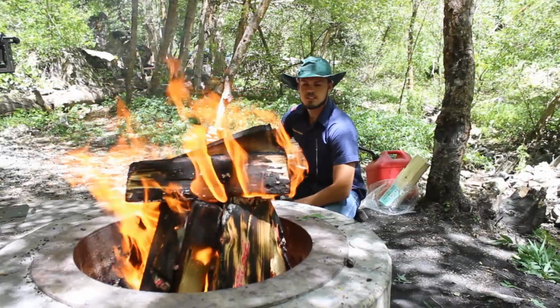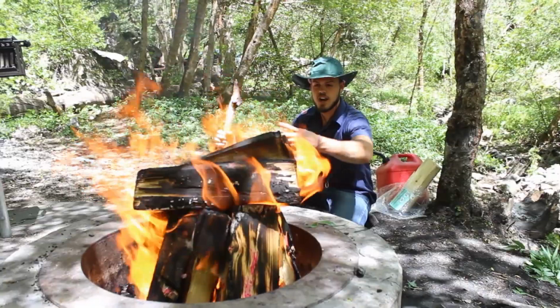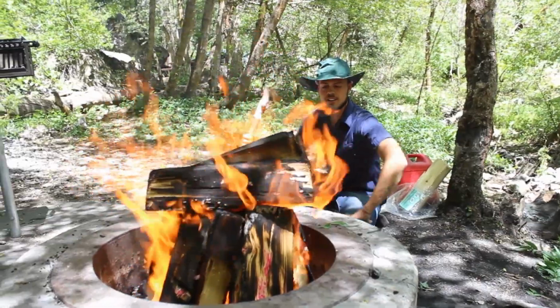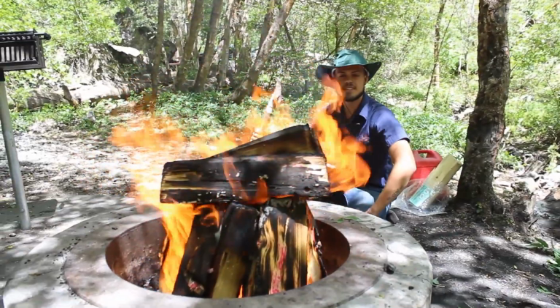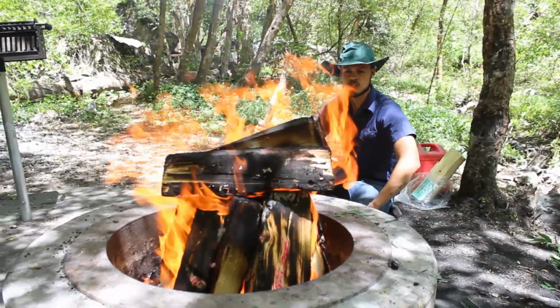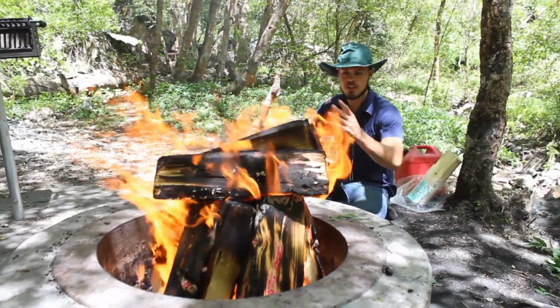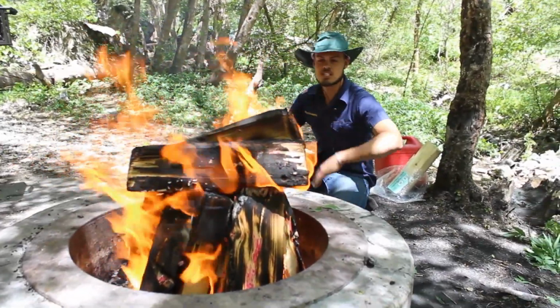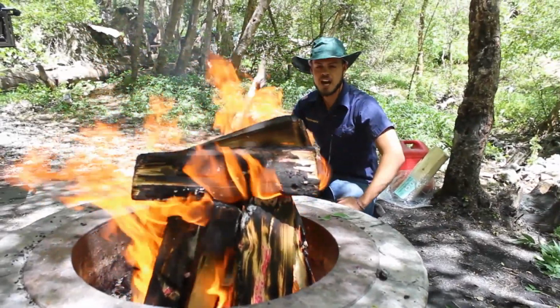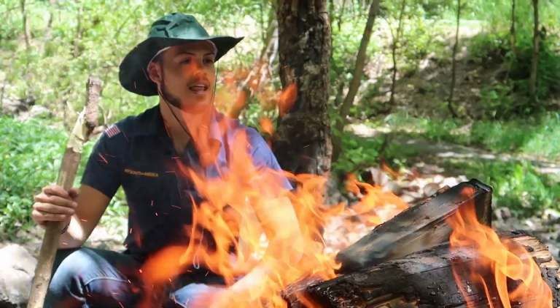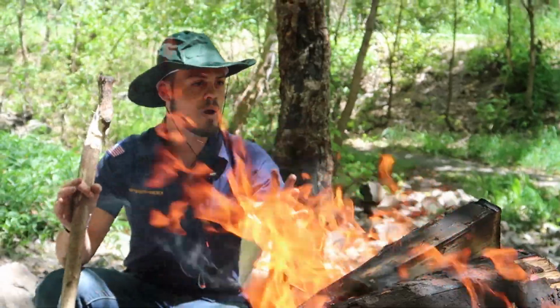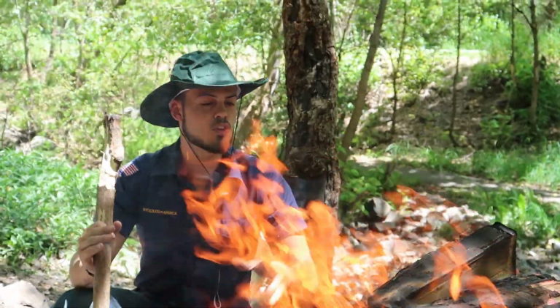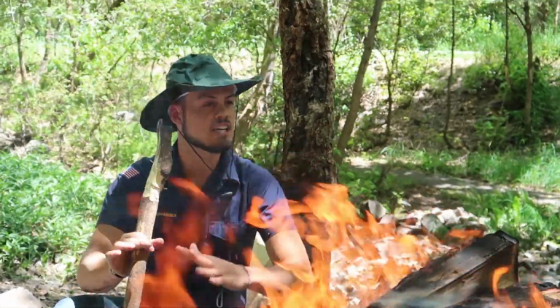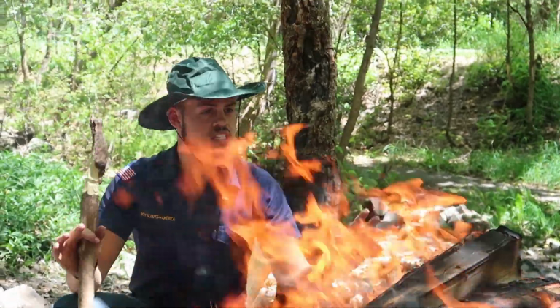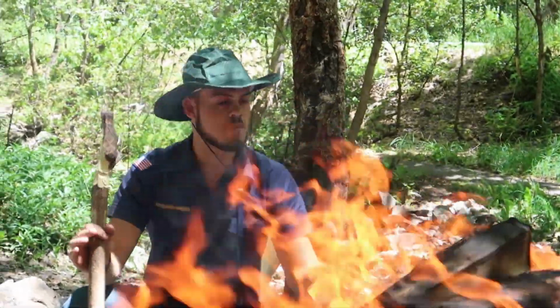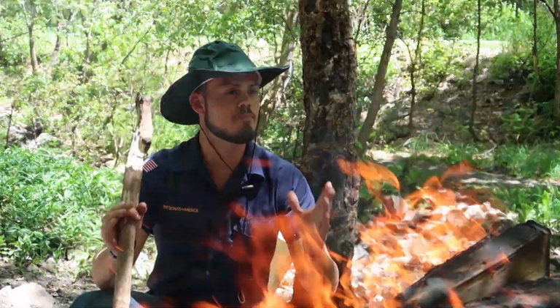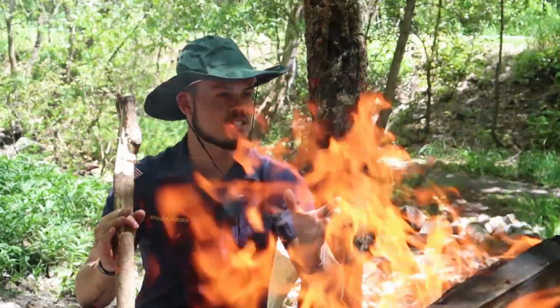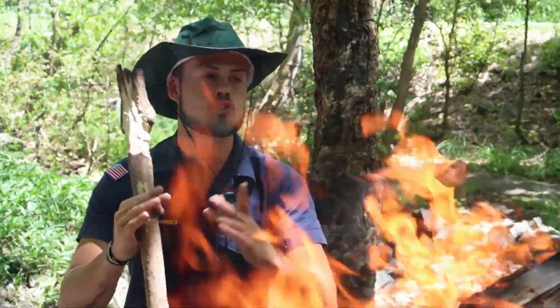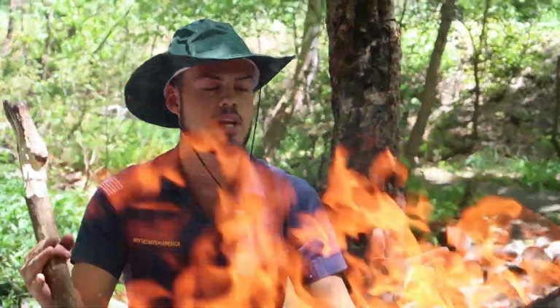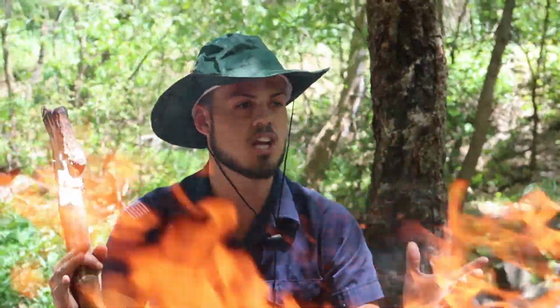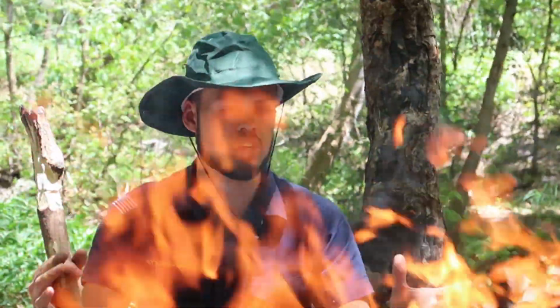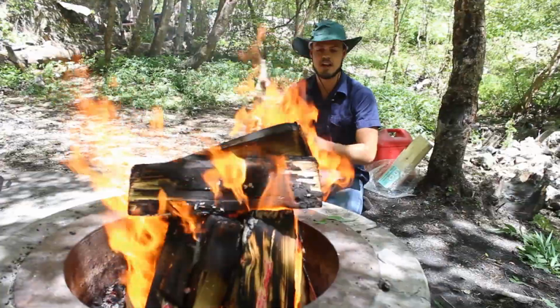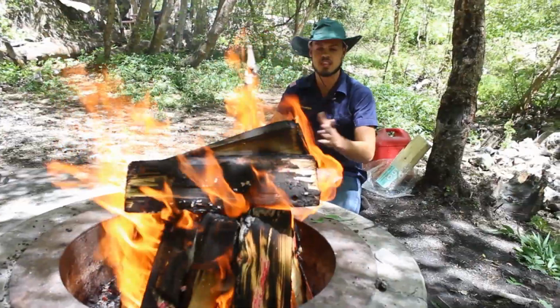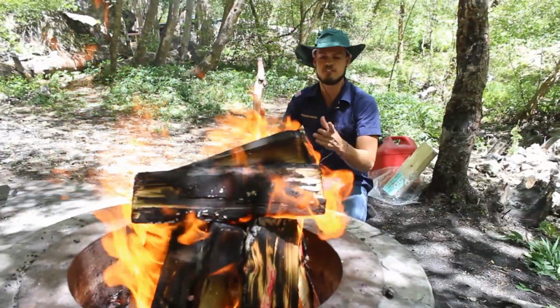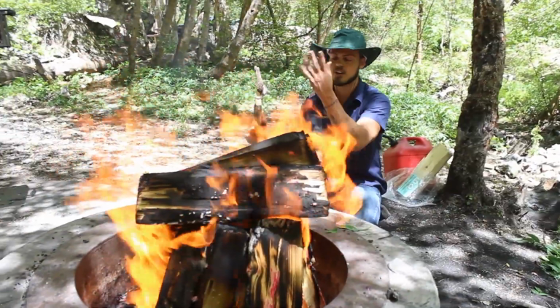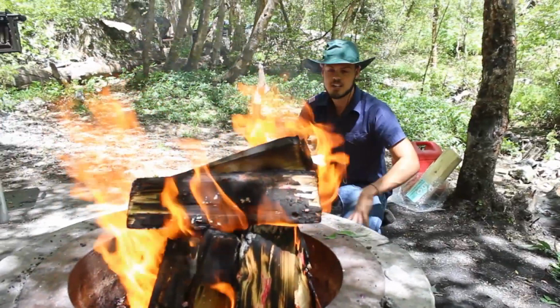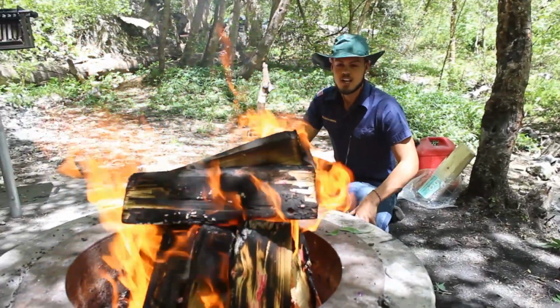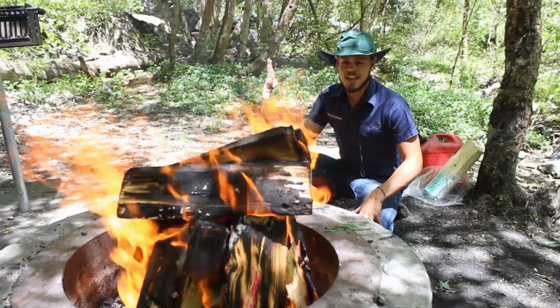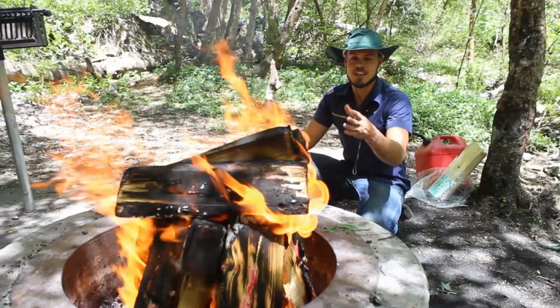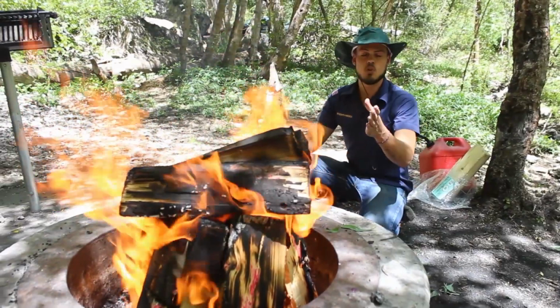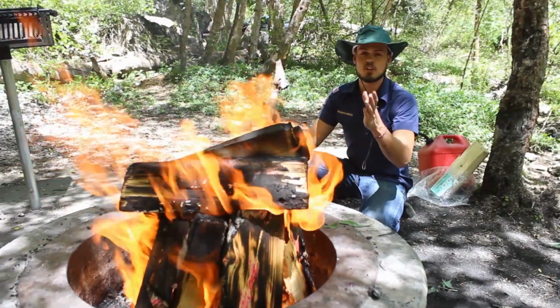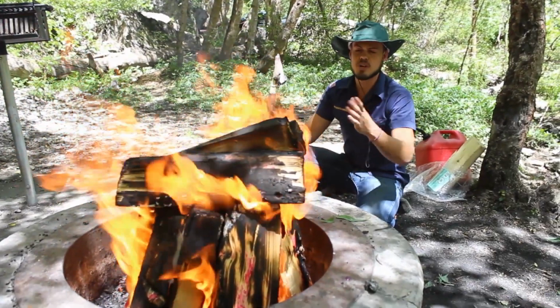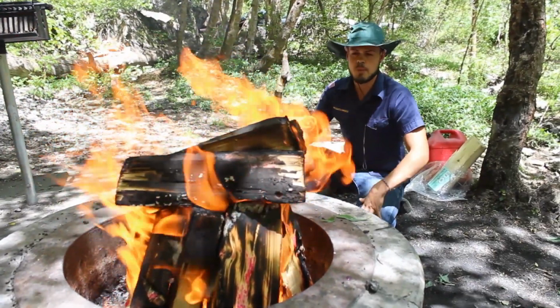Now you see the end result — this is our fire. You can find all this stuff in nature and make this straight when you're stuck in the wilderness out of everything you can find out here. And again, this was only after a few minutes of rubbing.